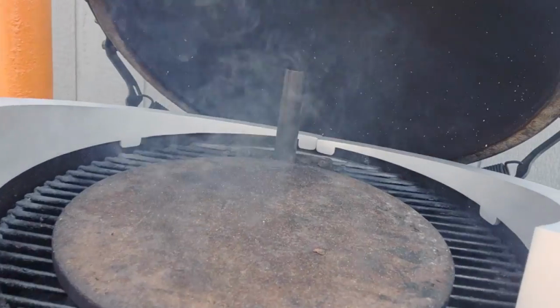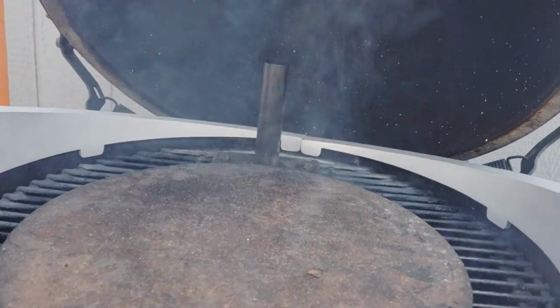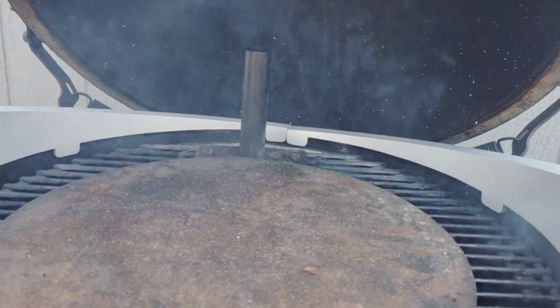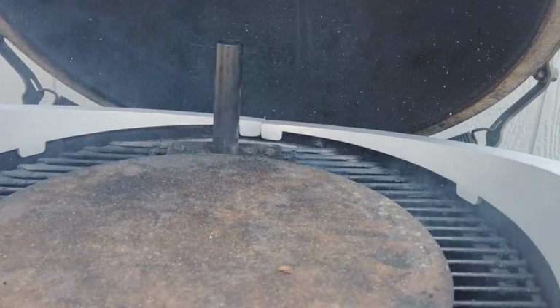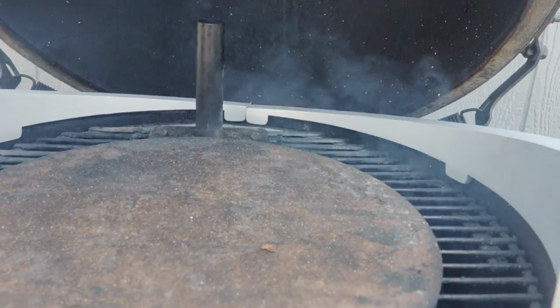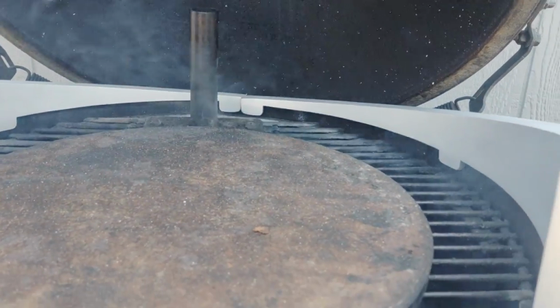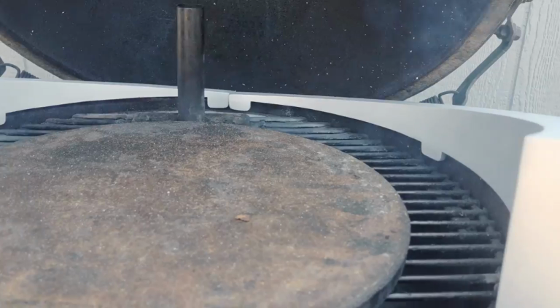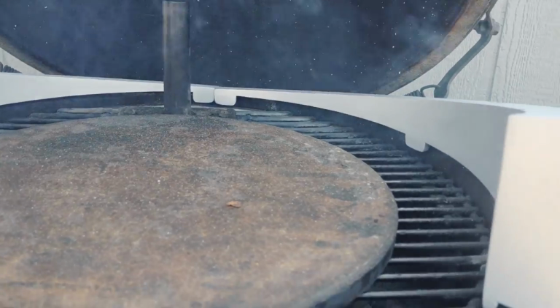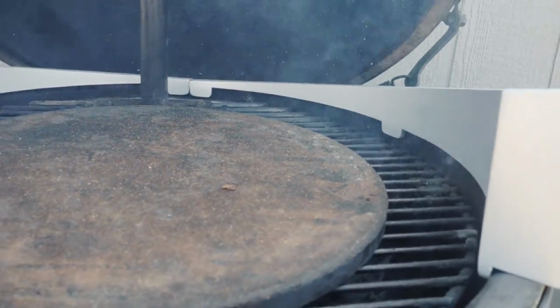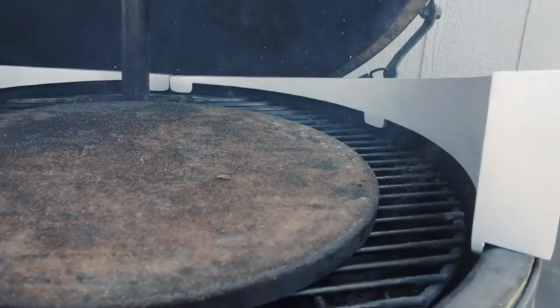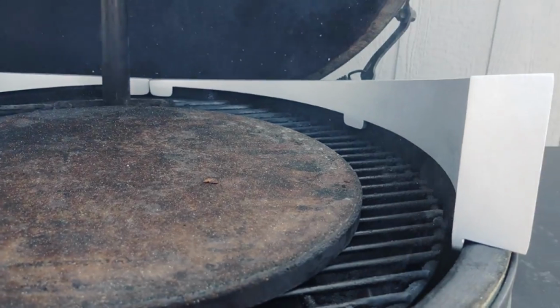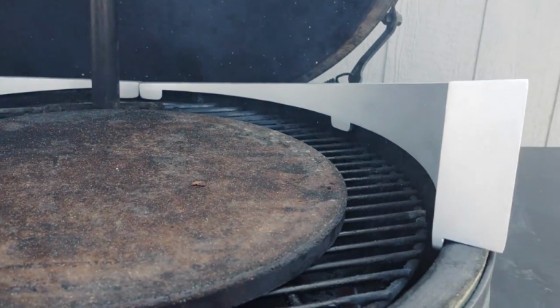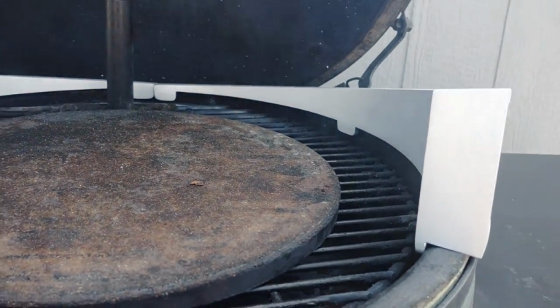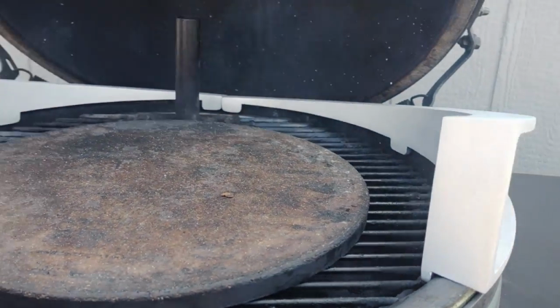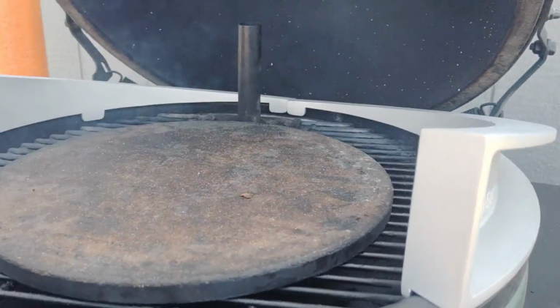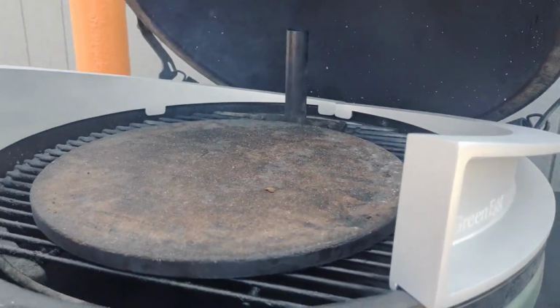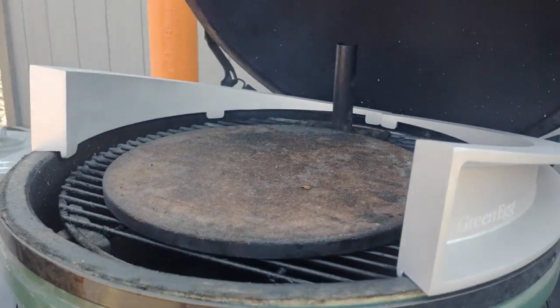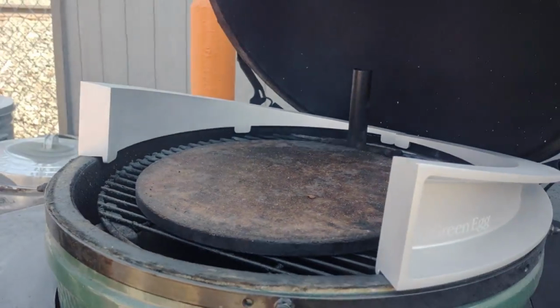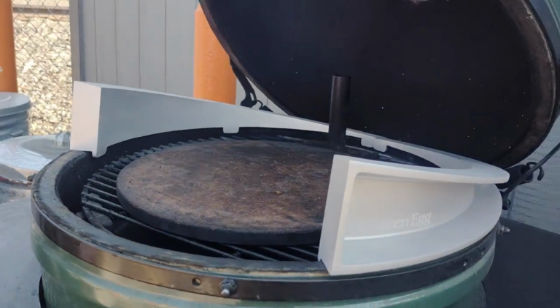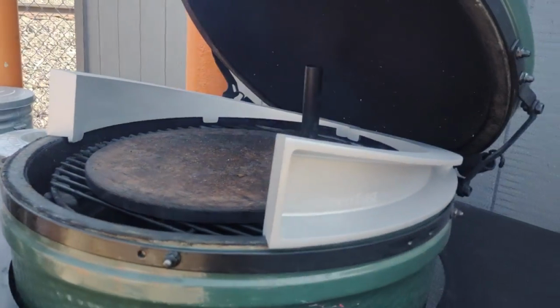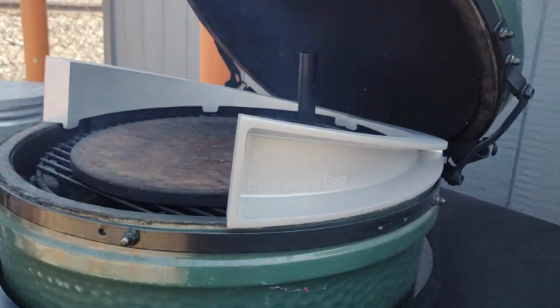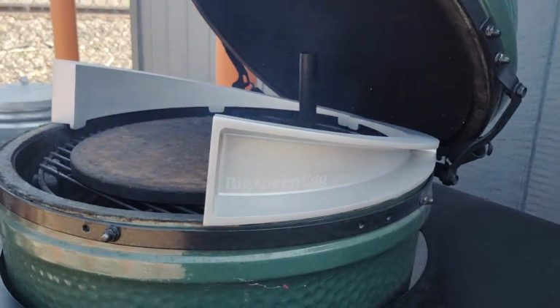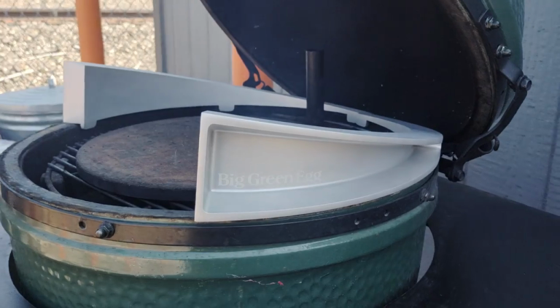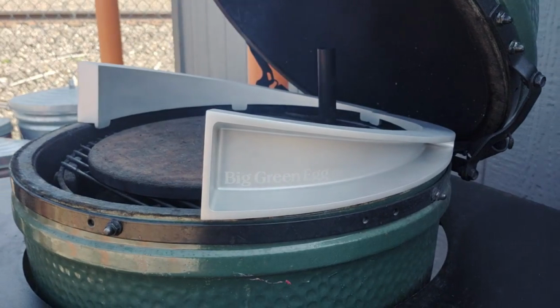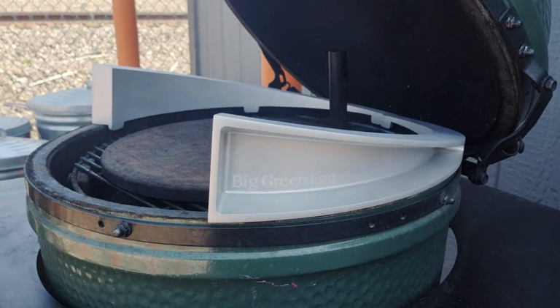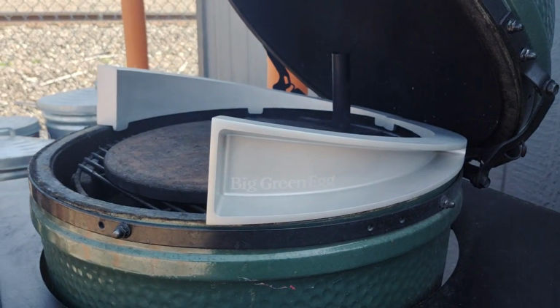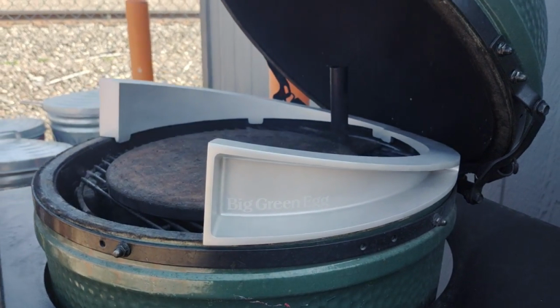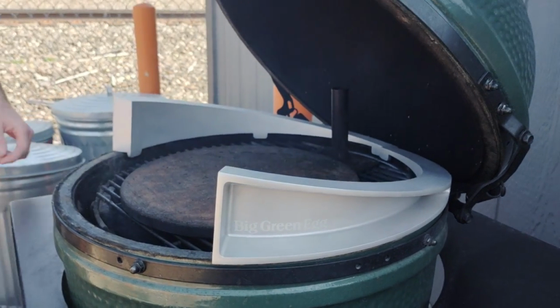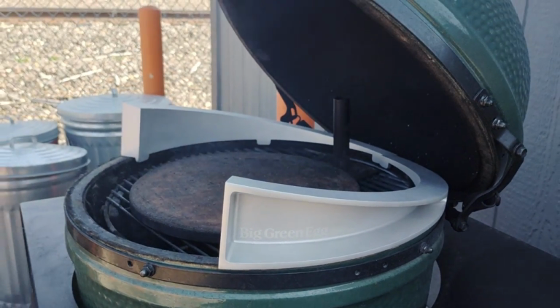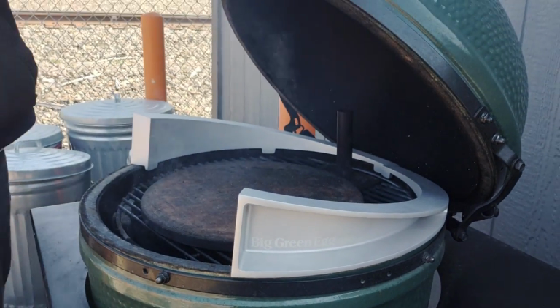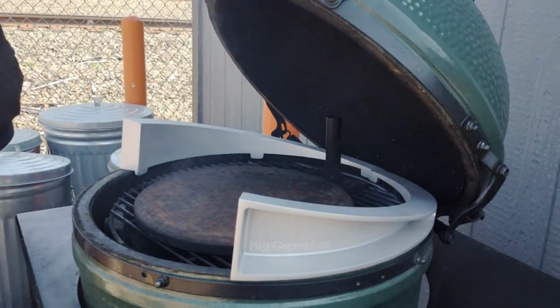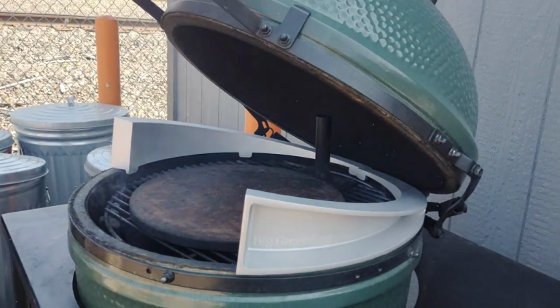Nothing else you need to do. There's not even a piece of paper in there showing you how — well, there is actually, but you don't need it. It's pretty simple. You just slide them back in there, shut the lid, and you're good to go.